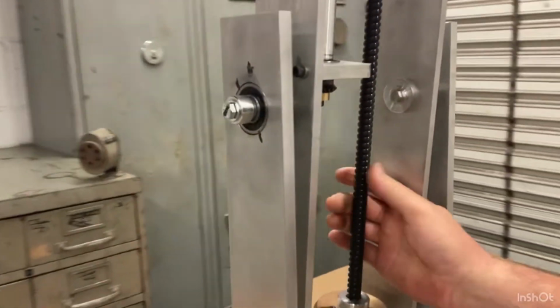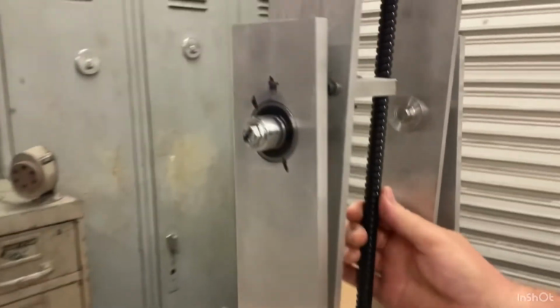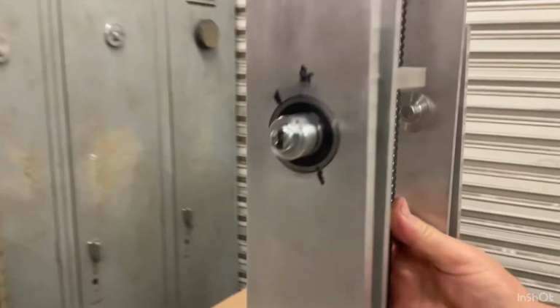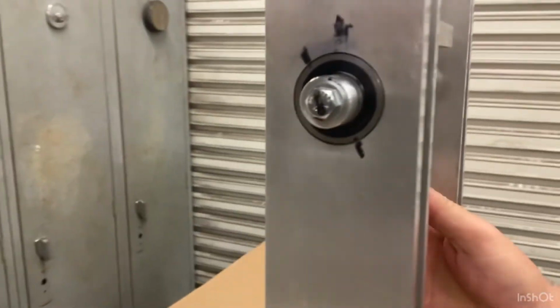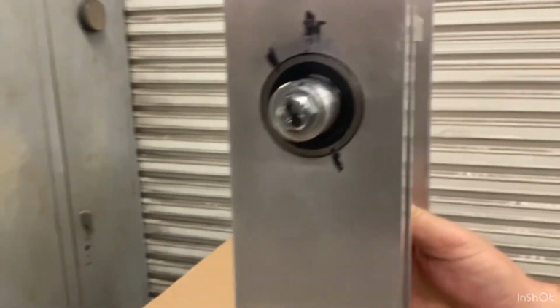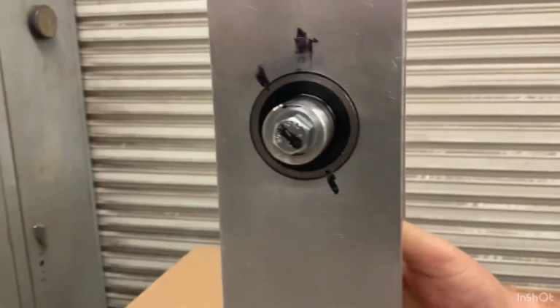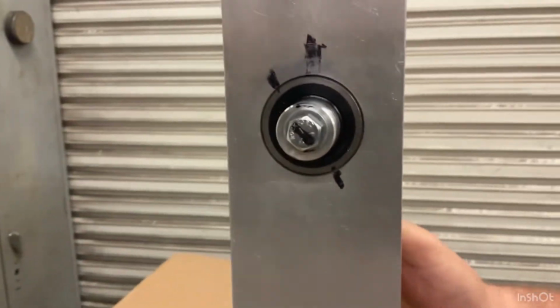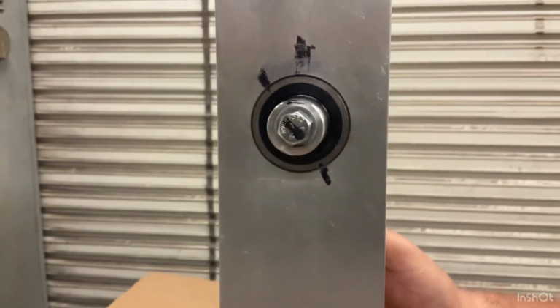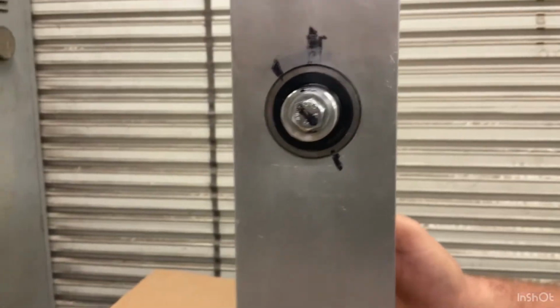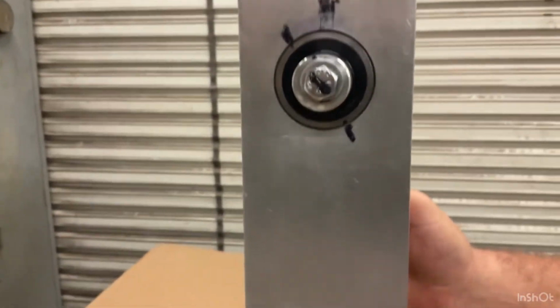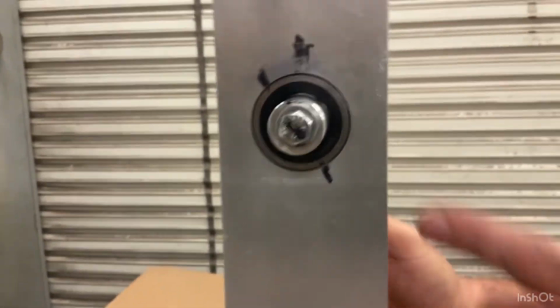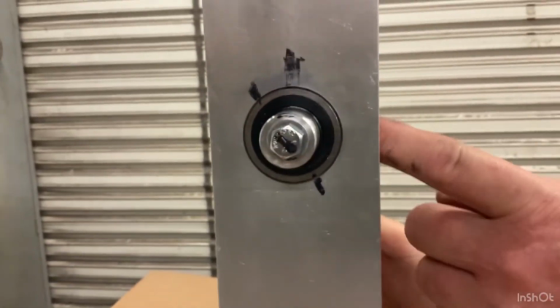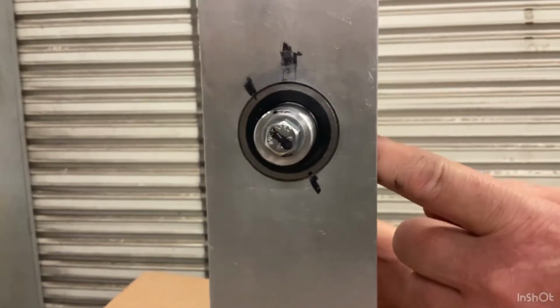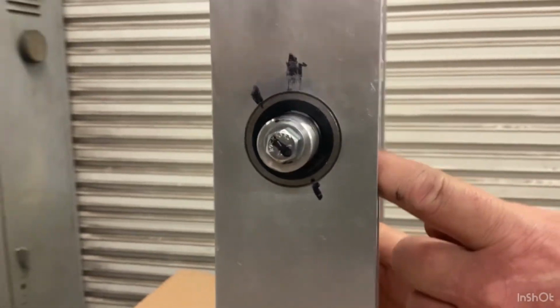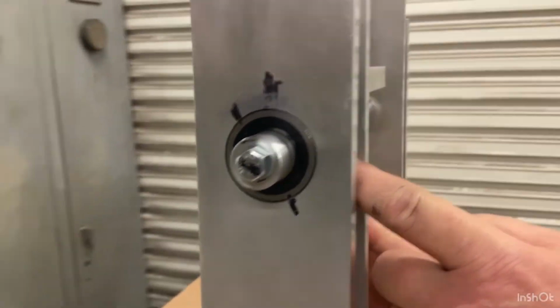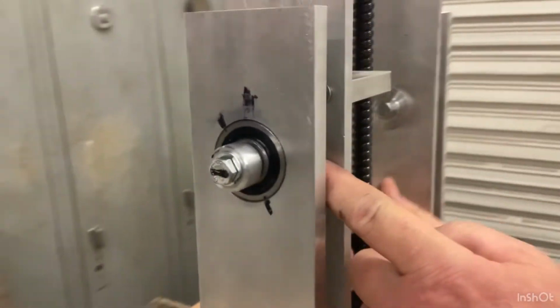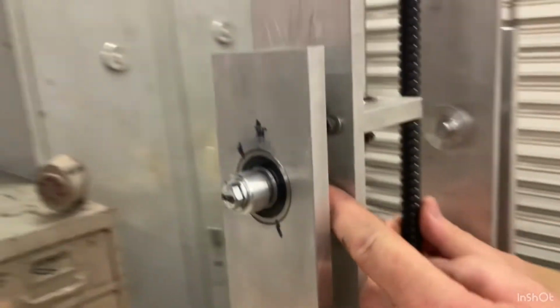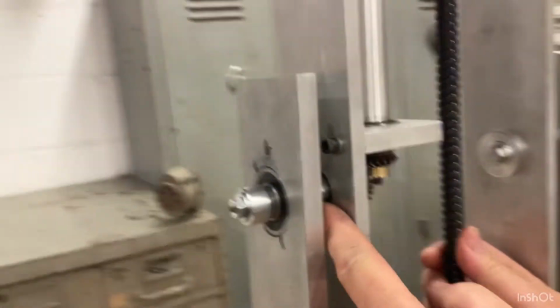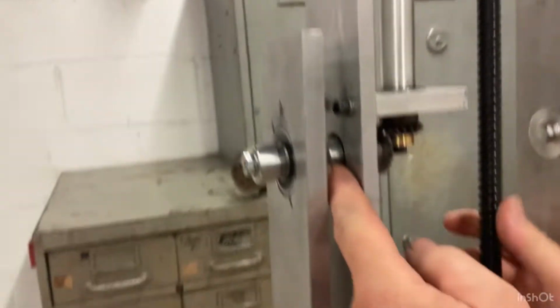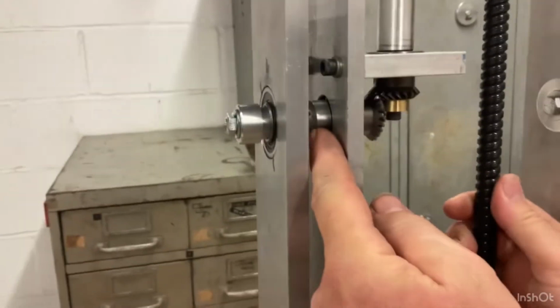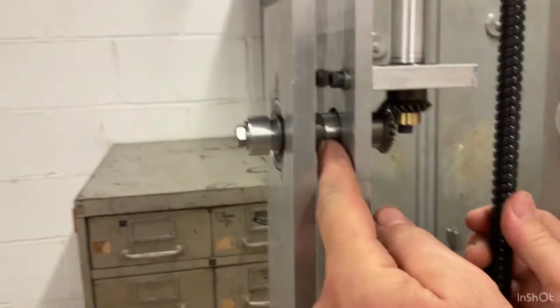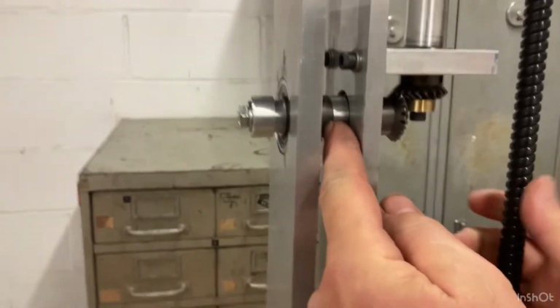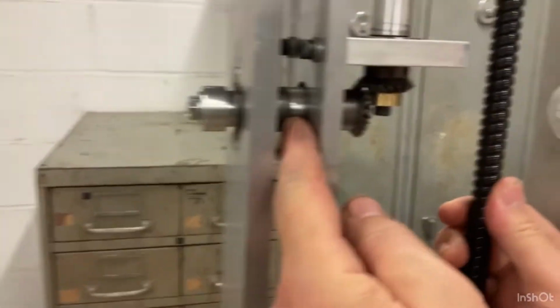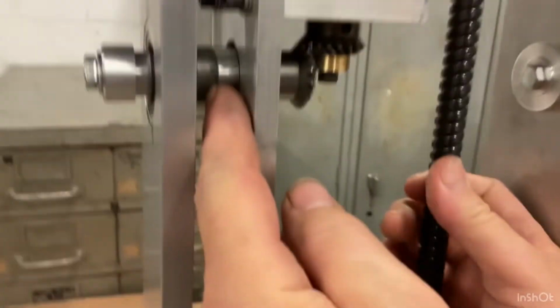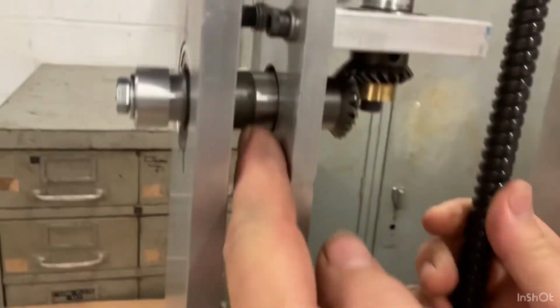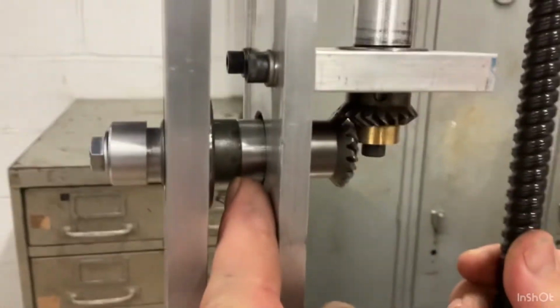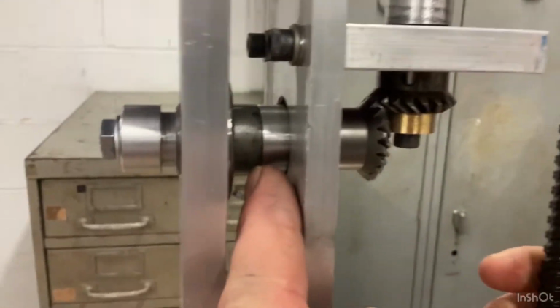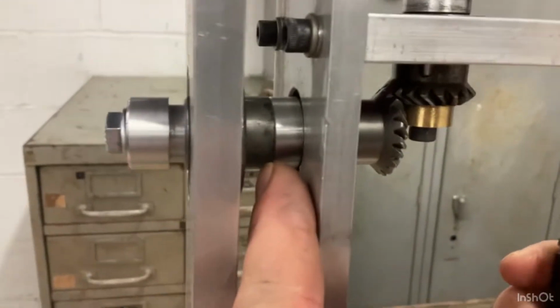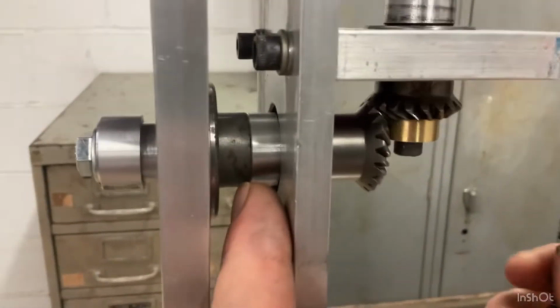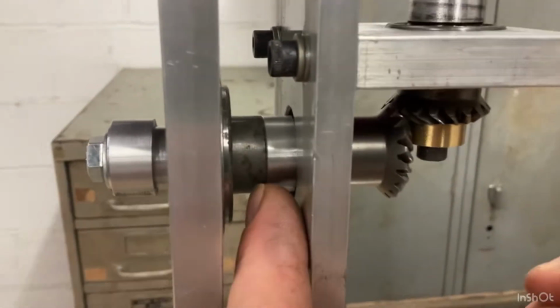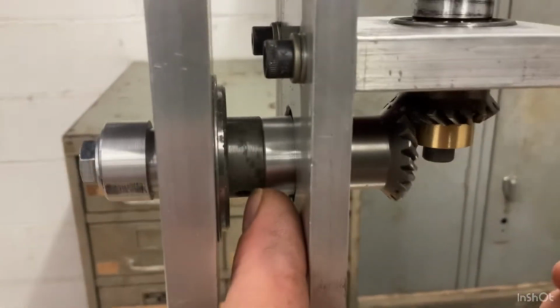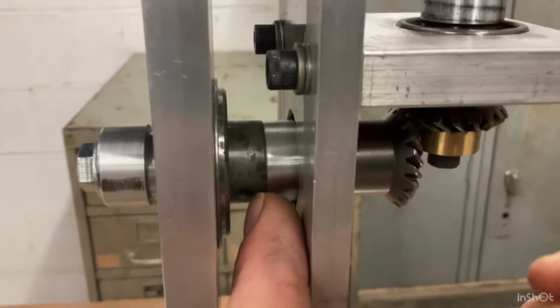See this? Here, see the center? See the center right there? See how it's spinning?